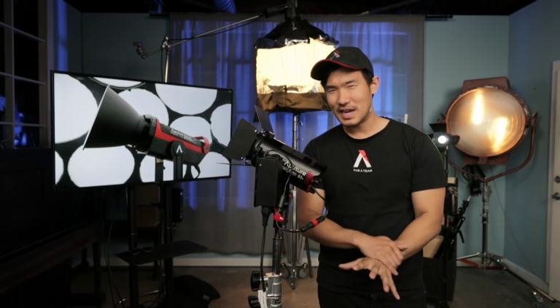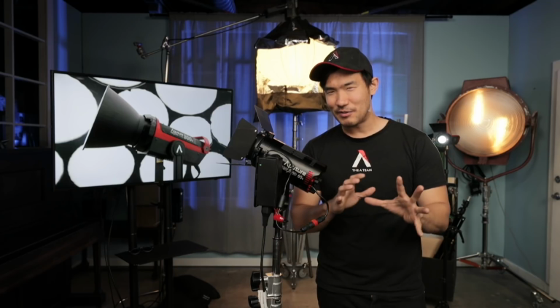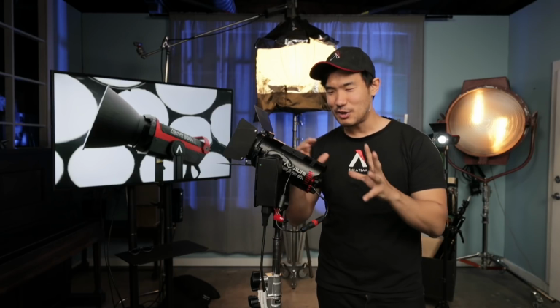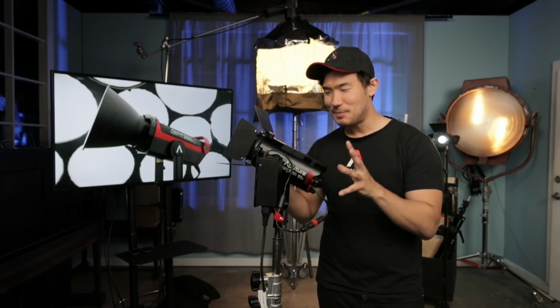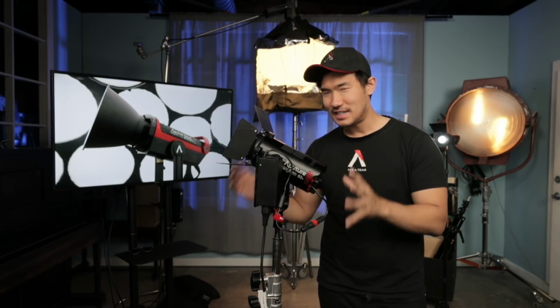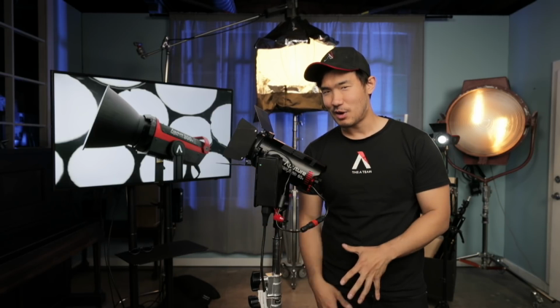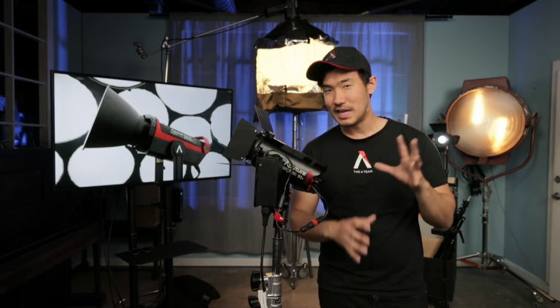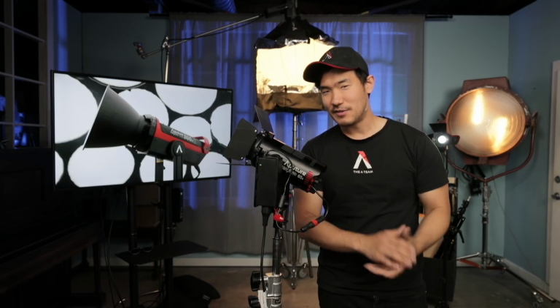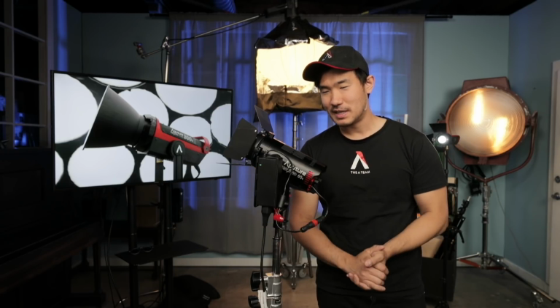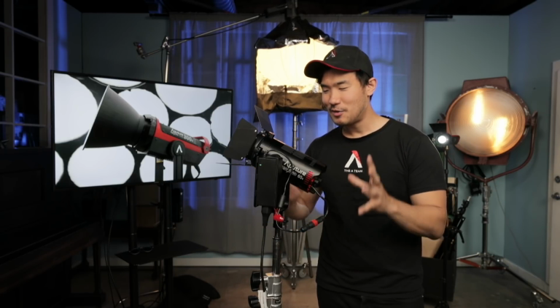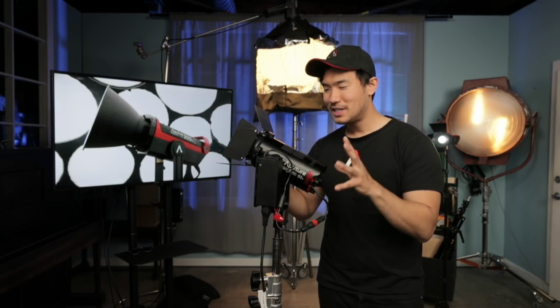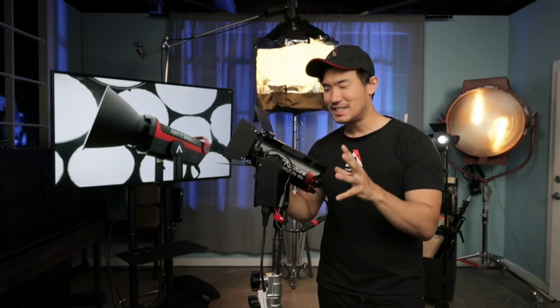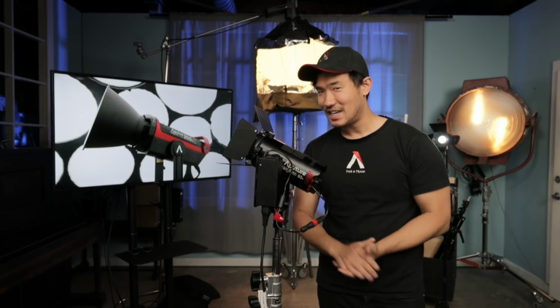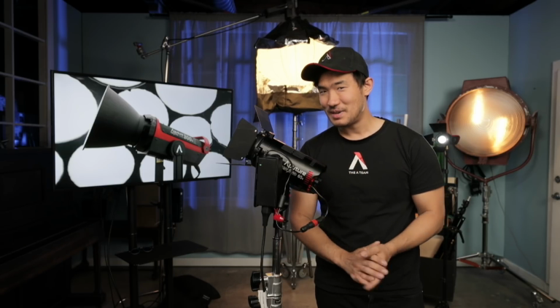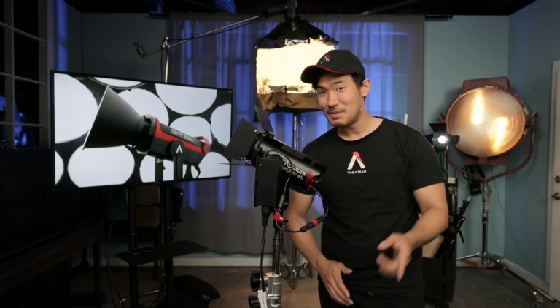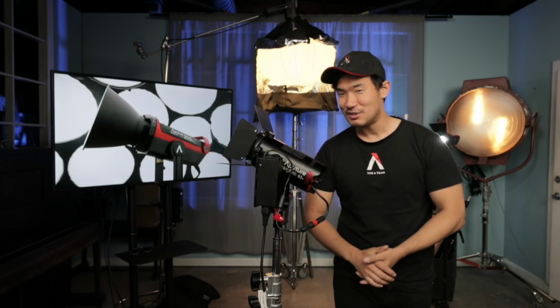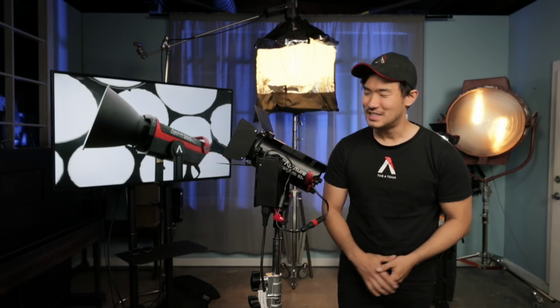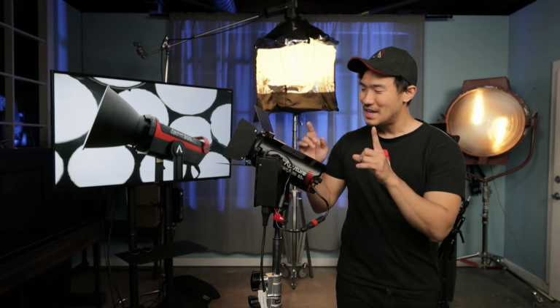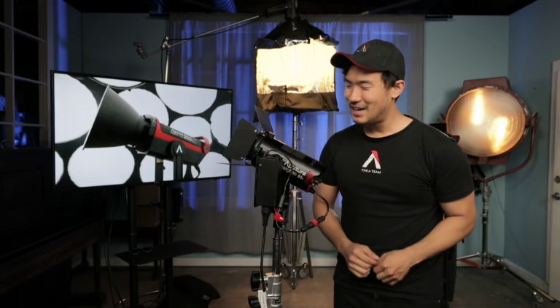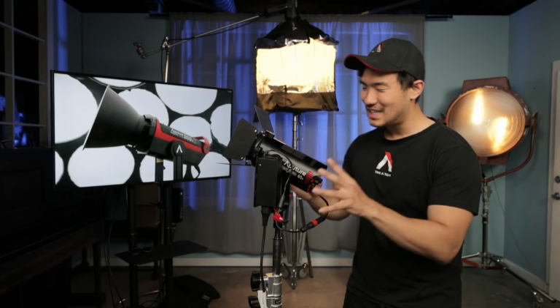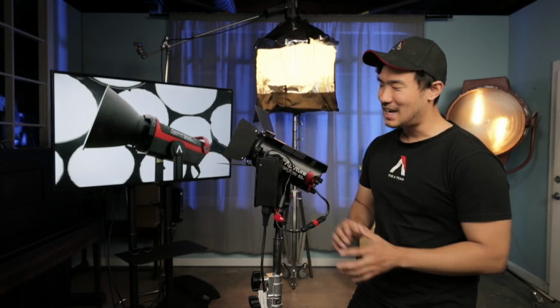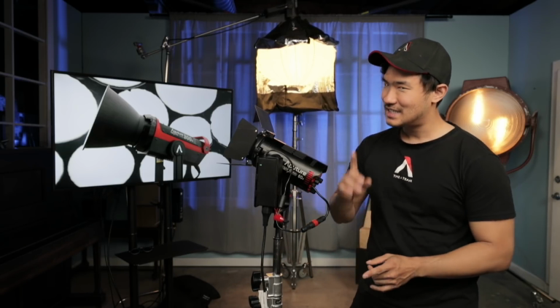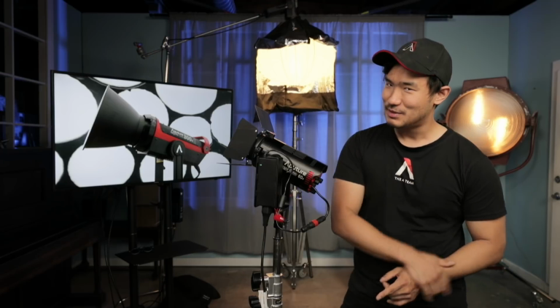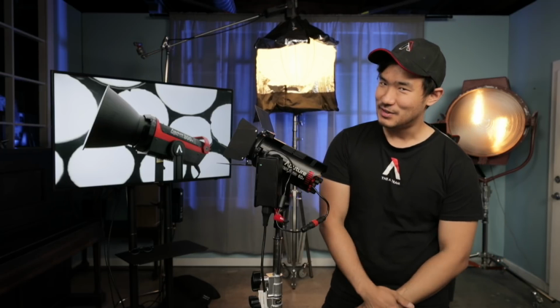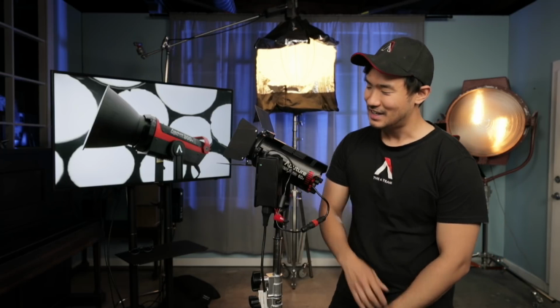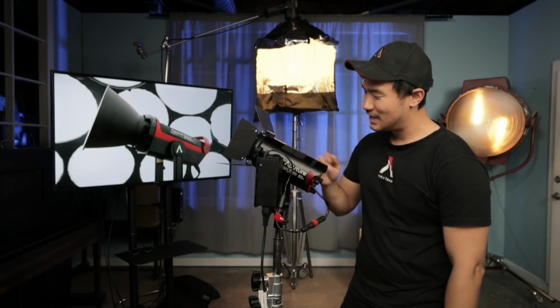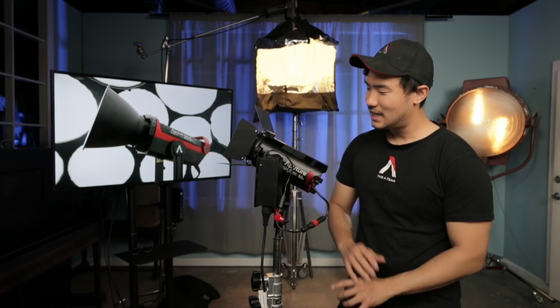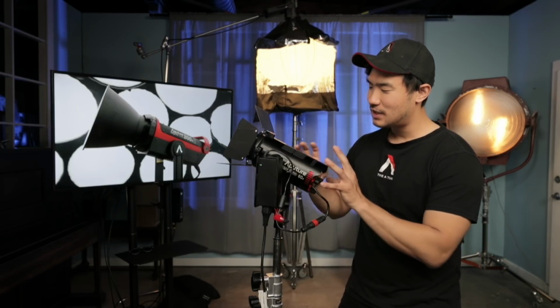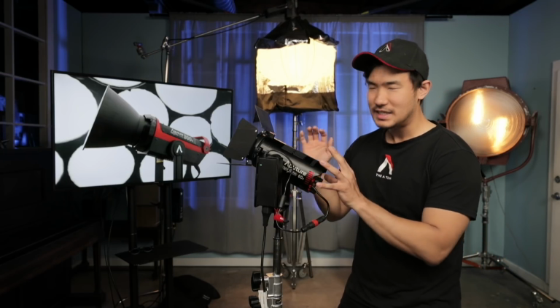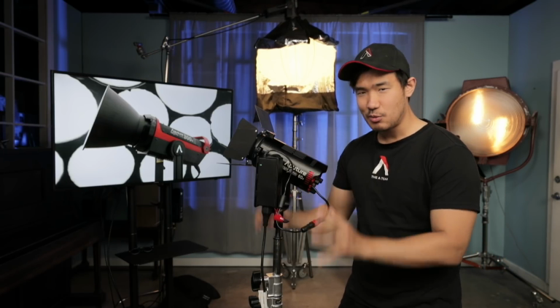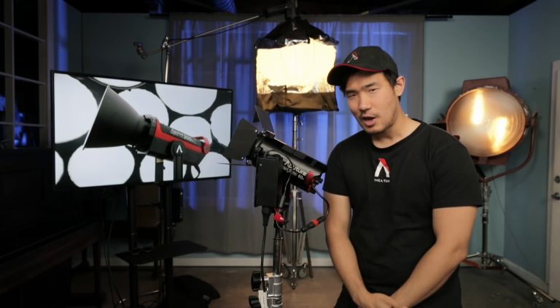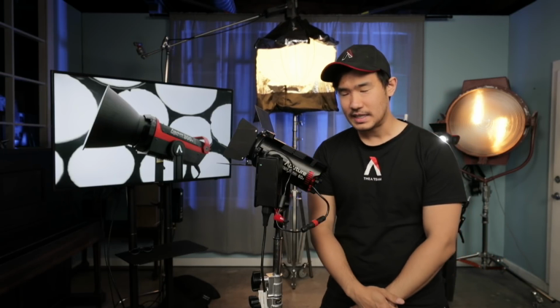Today all the information is going to be available at dealers so you'll already be able to get a notify-me page there. Pricing is not set yet, but let's talk about what it is first. This right here is the 60D and 60X. The 60D stands for a 60 watt raw output LED.